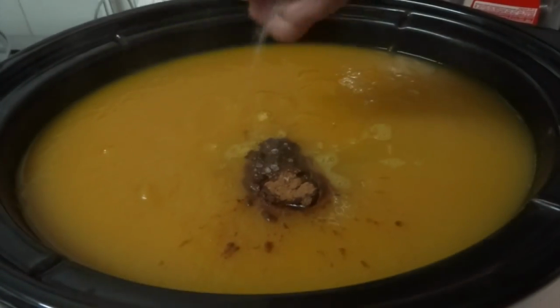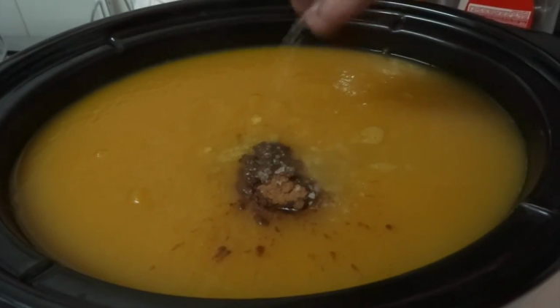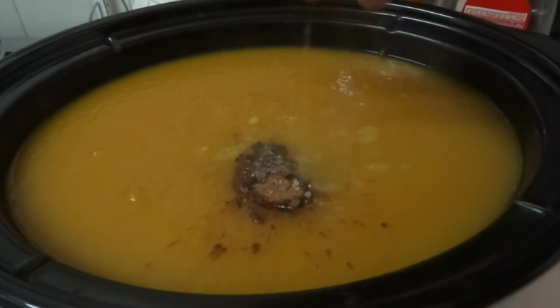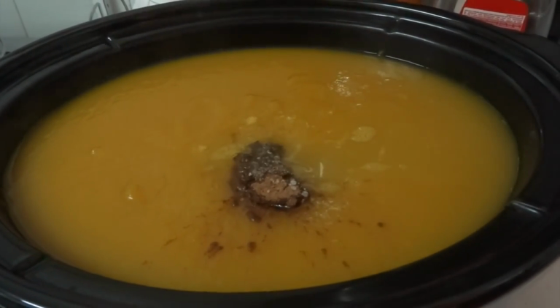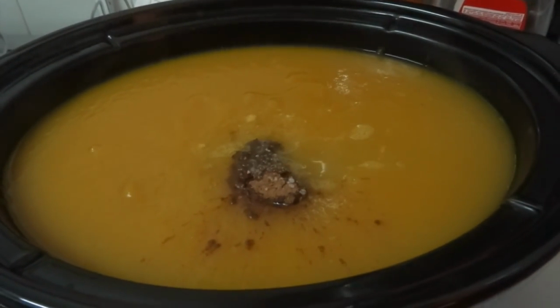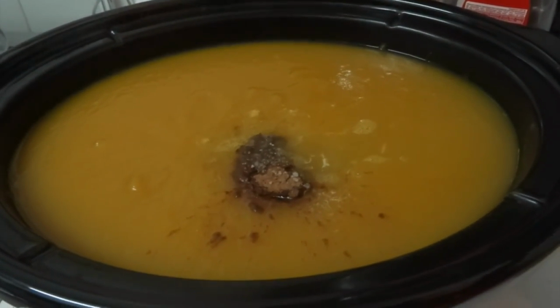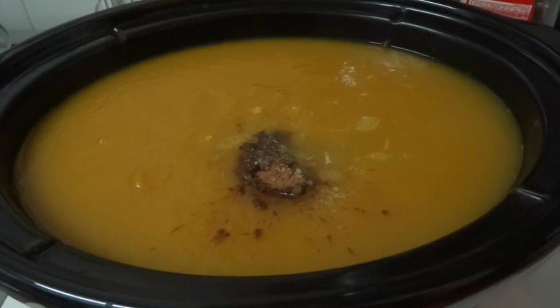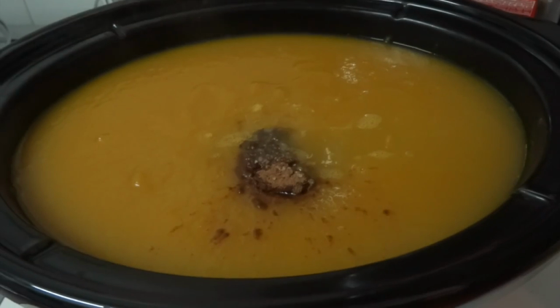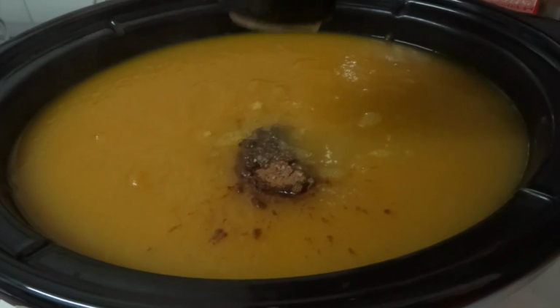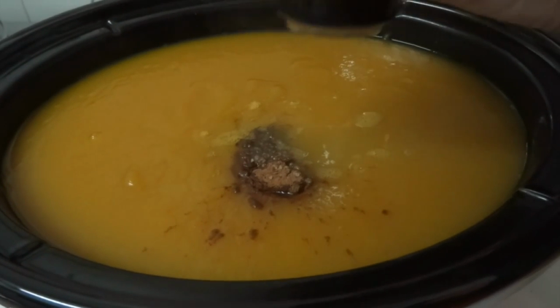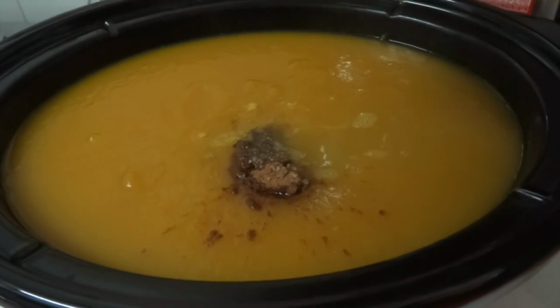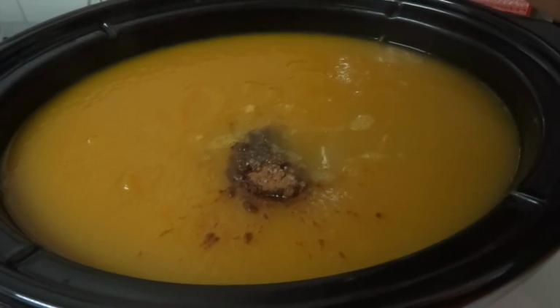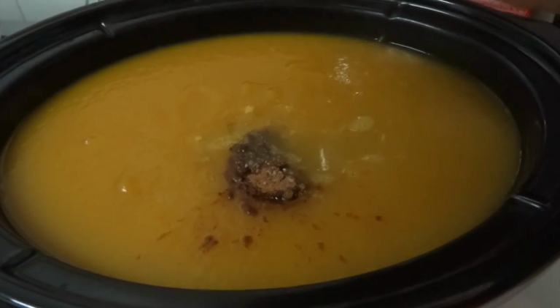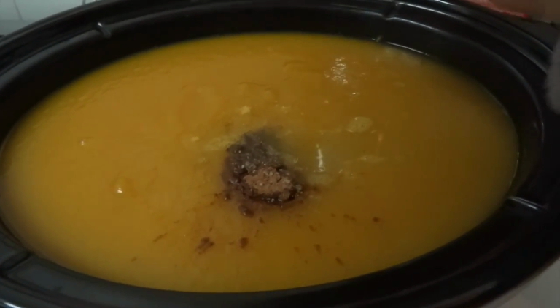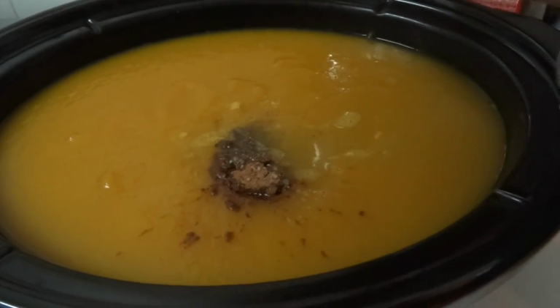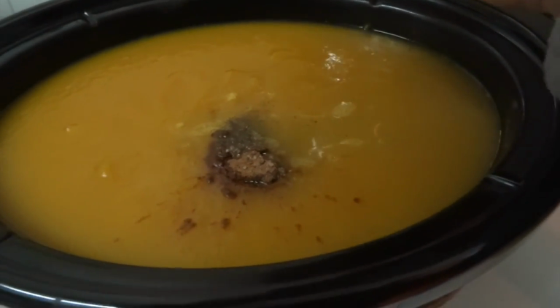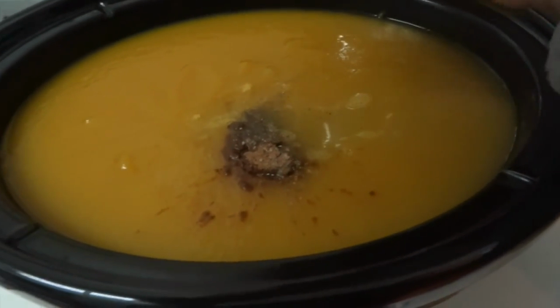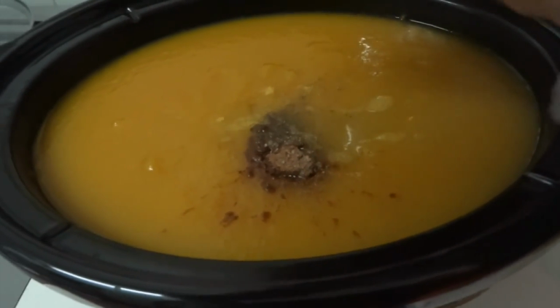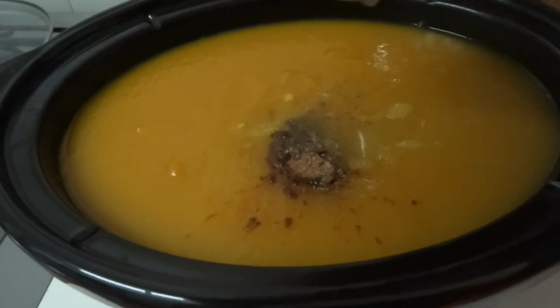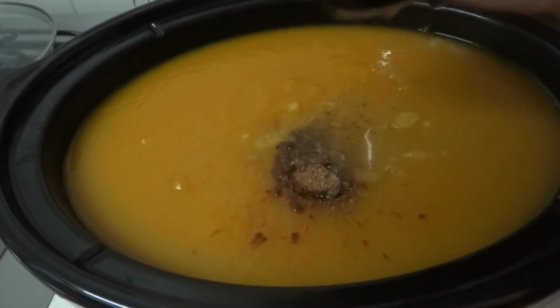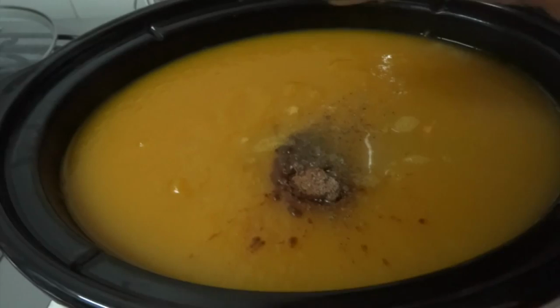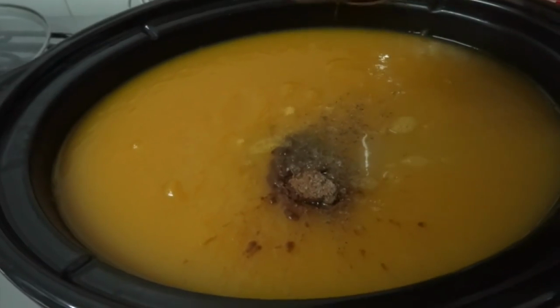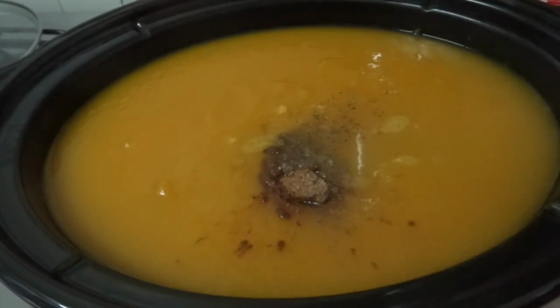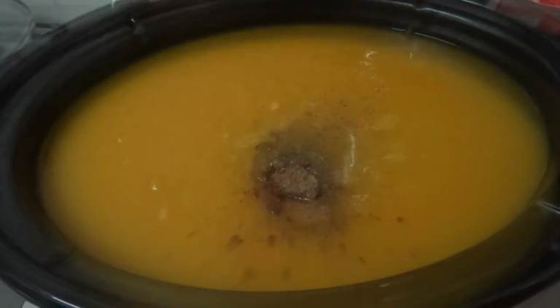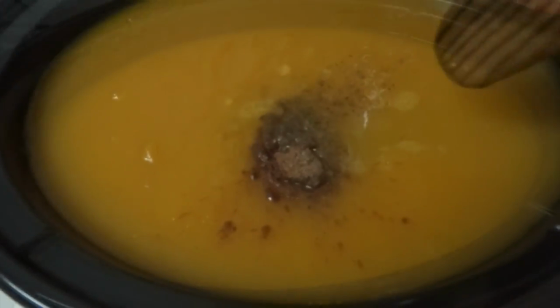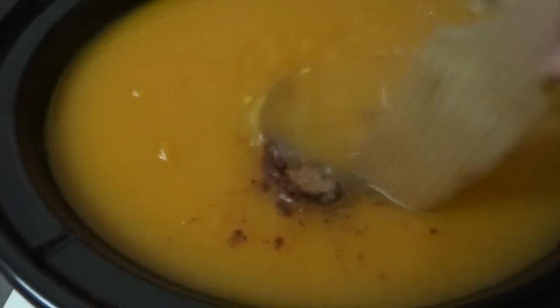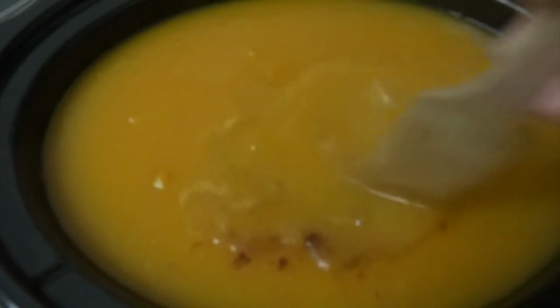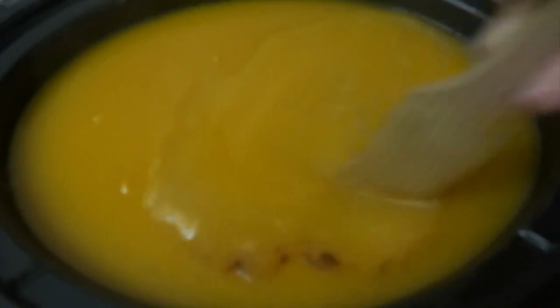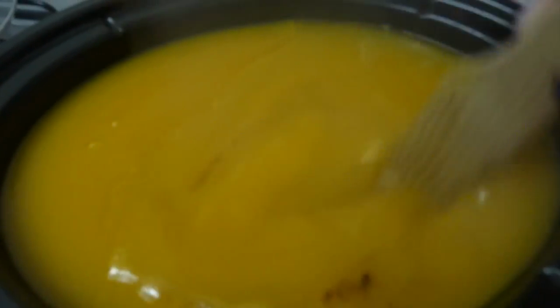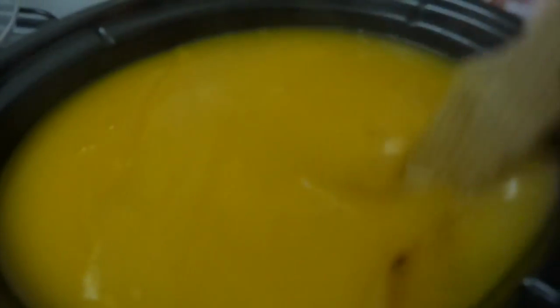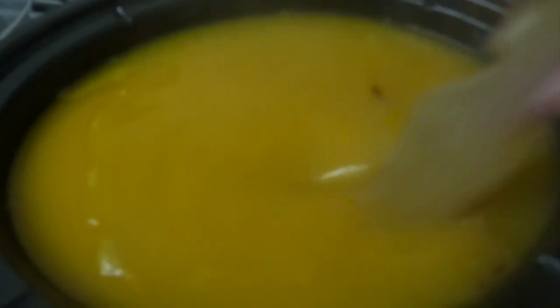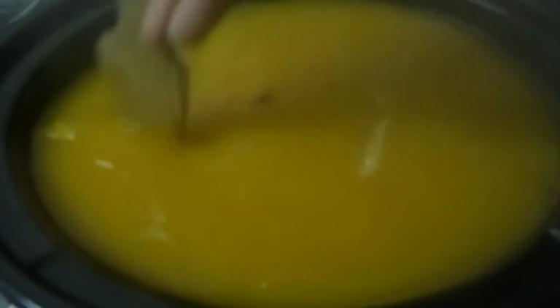Season with salt and pepper — I prefer black pepper, but you can add your favorite one. Combine everything and it's done!